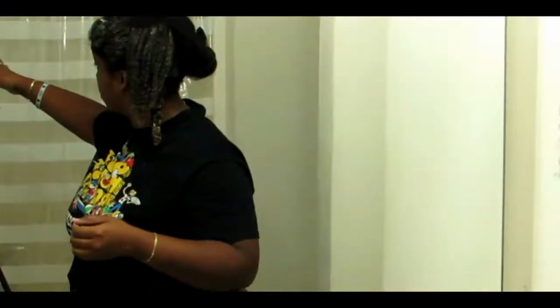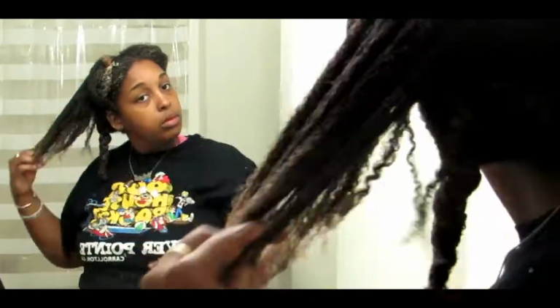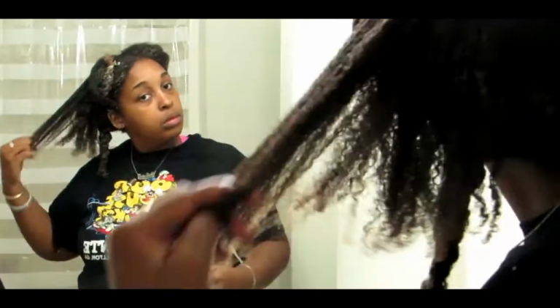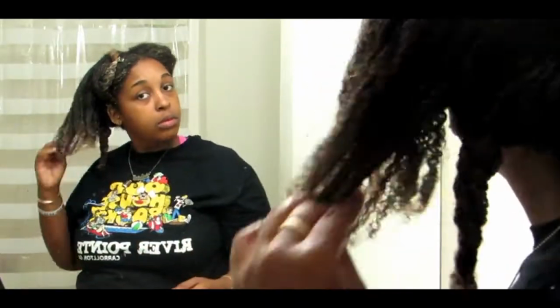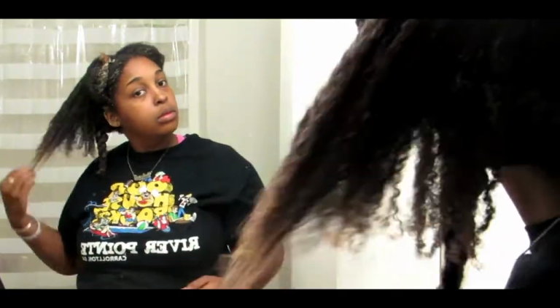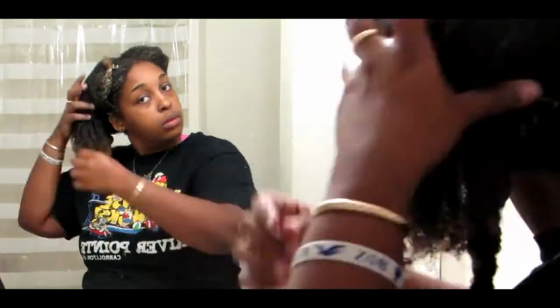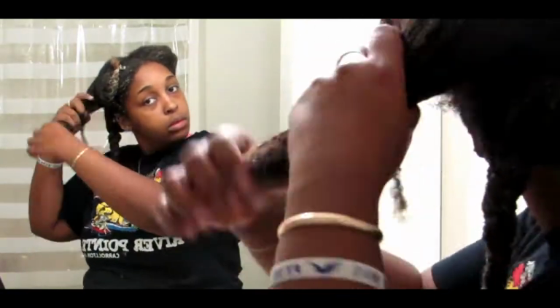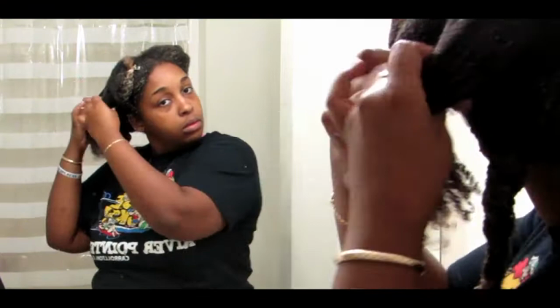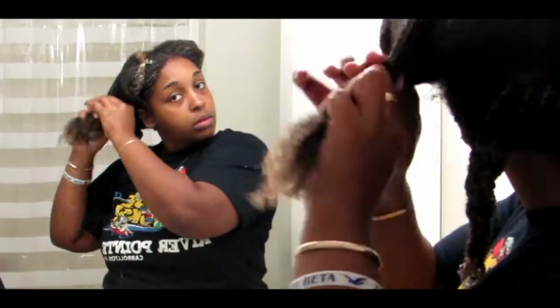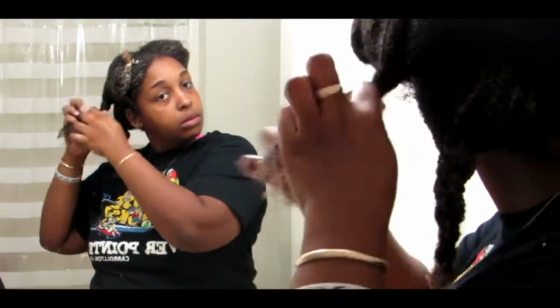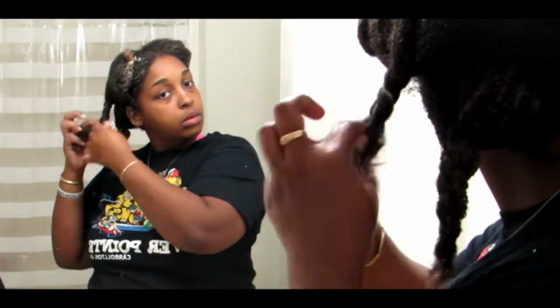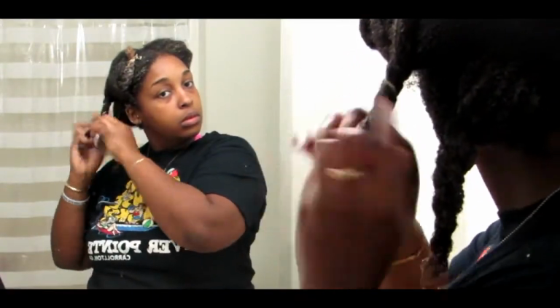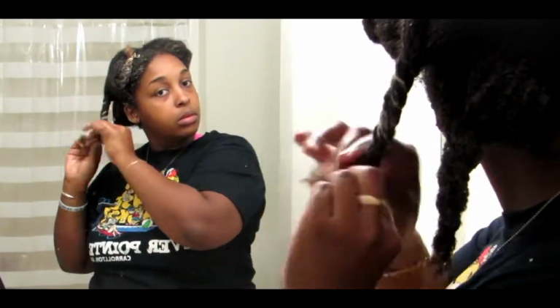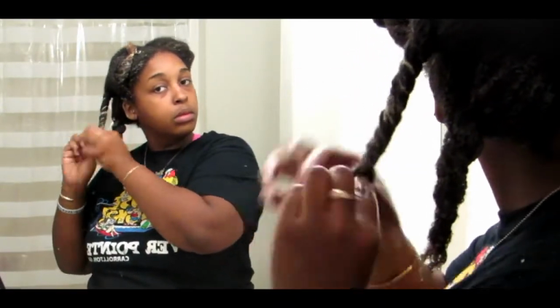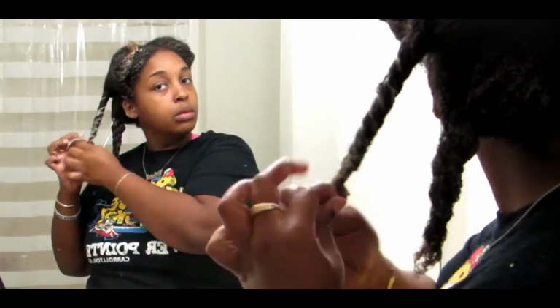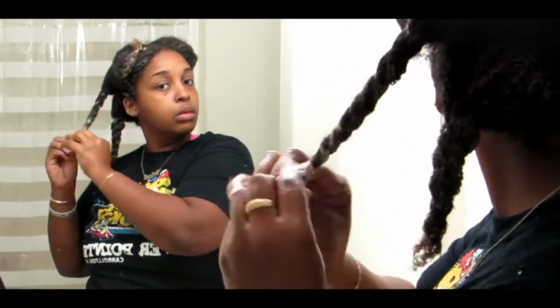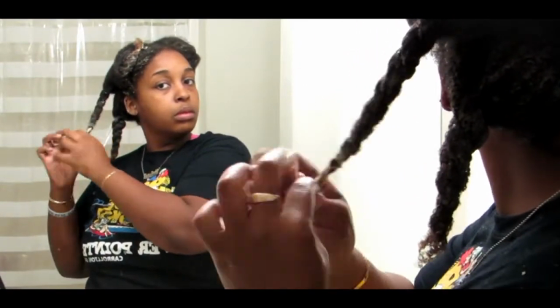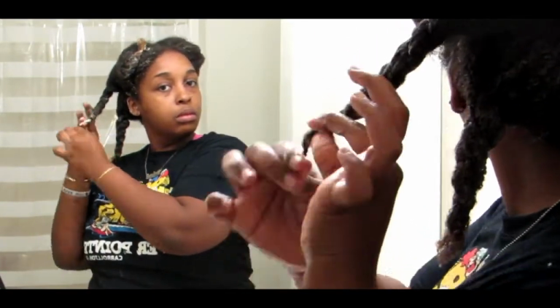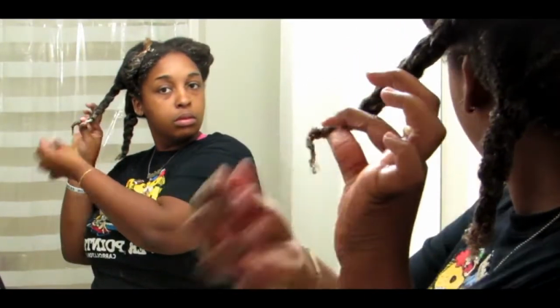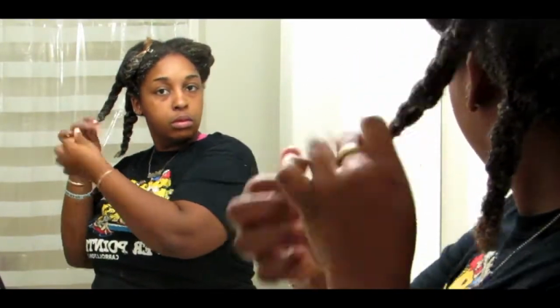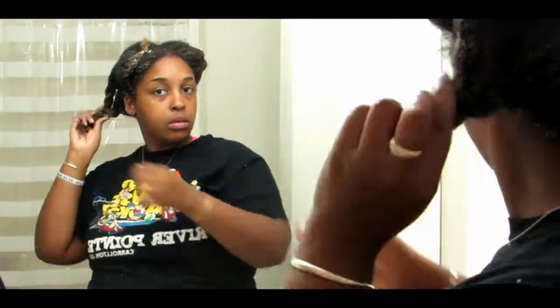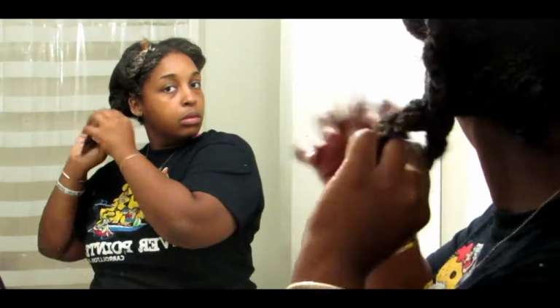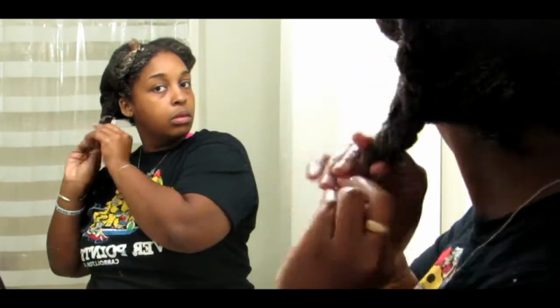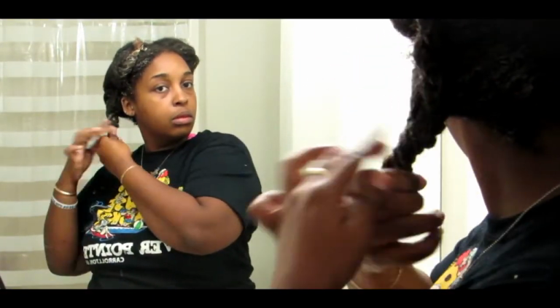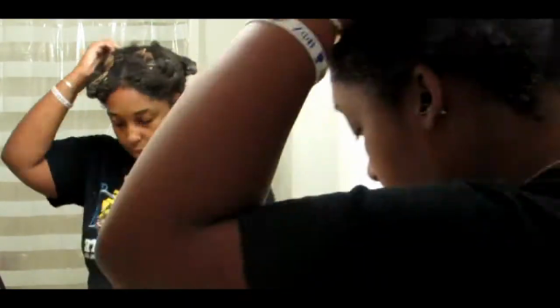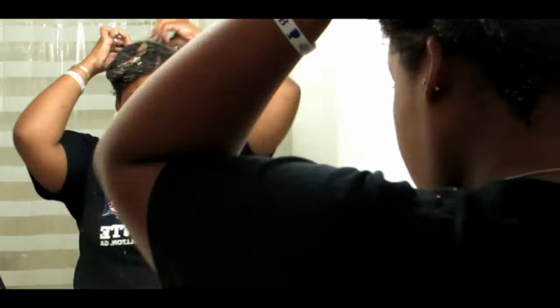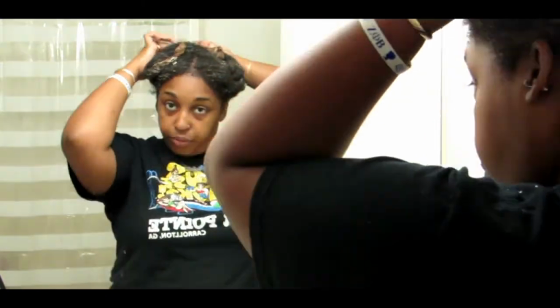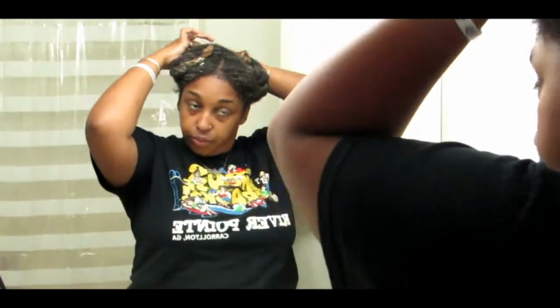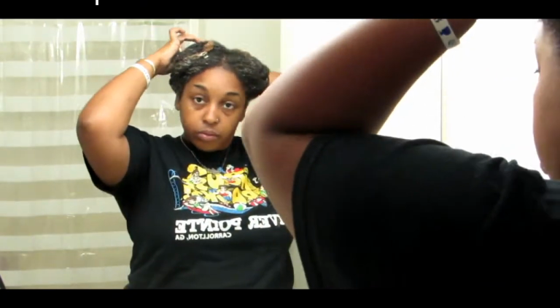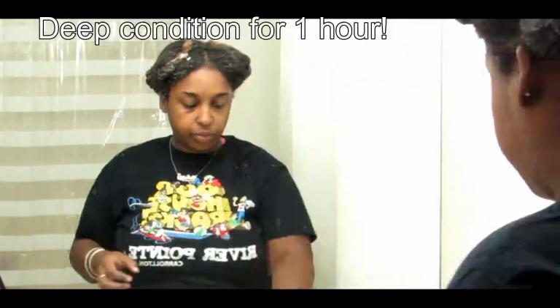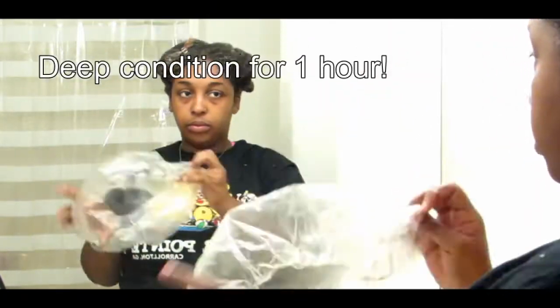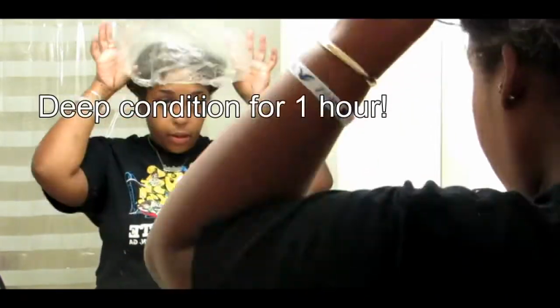I went ahead and skipped to the last section. I'm going to twist it up, pin that up, put a shower cap on my head, and let the deep conditioner sit for one hour.